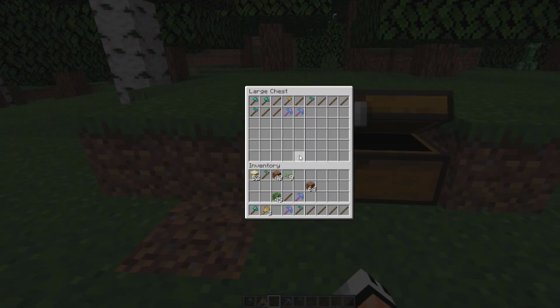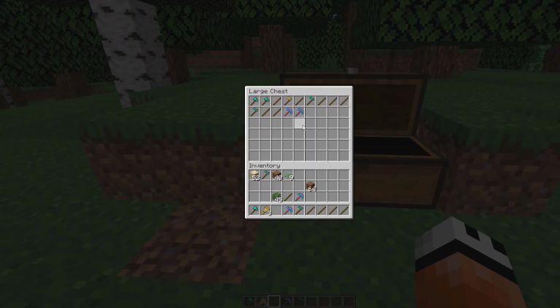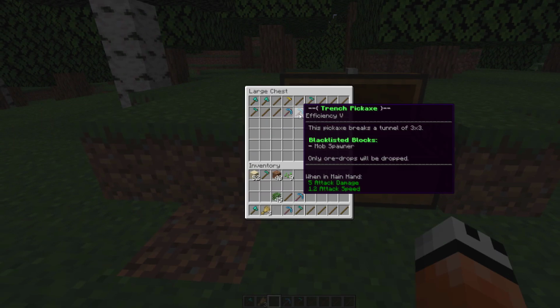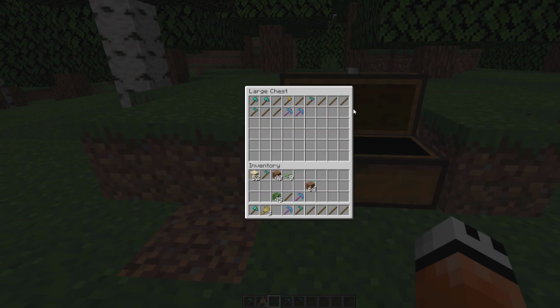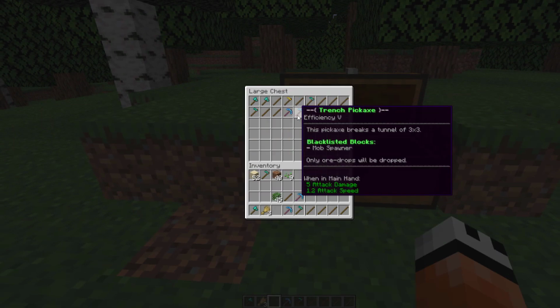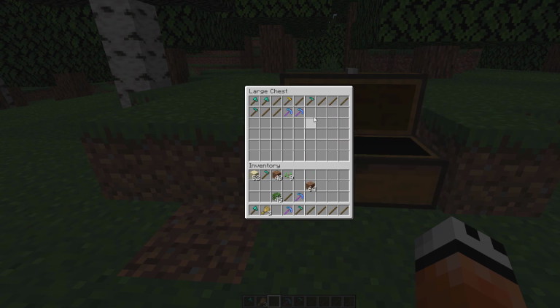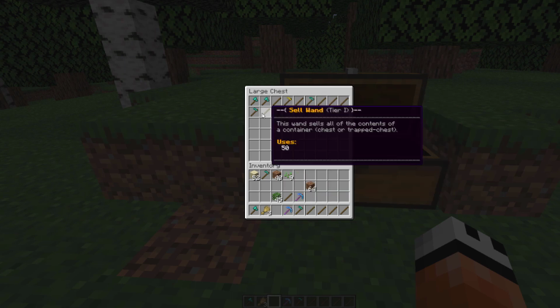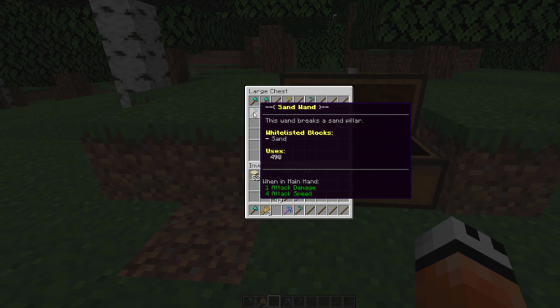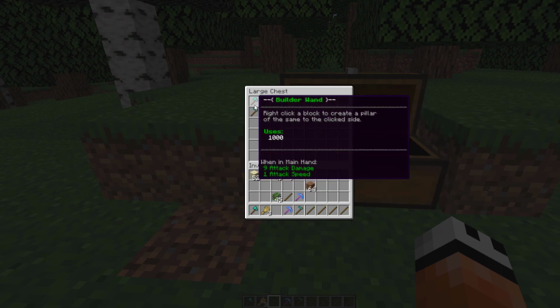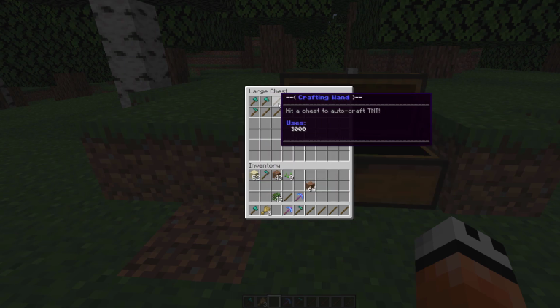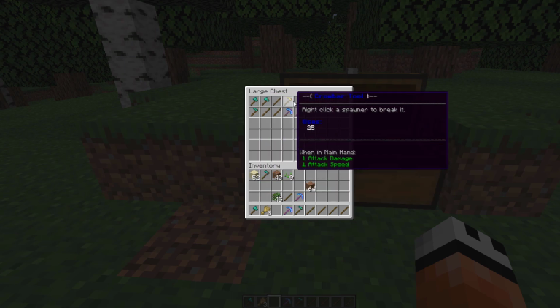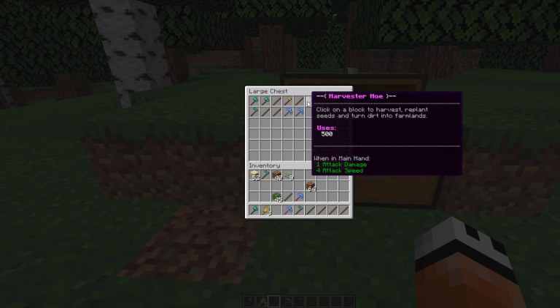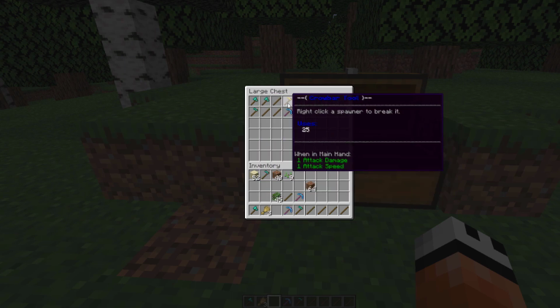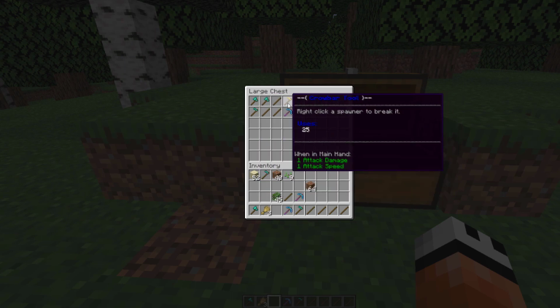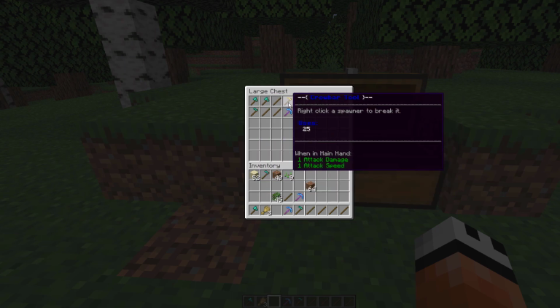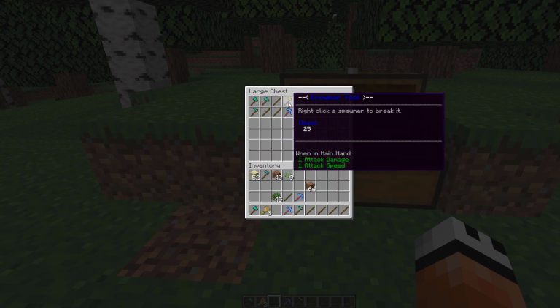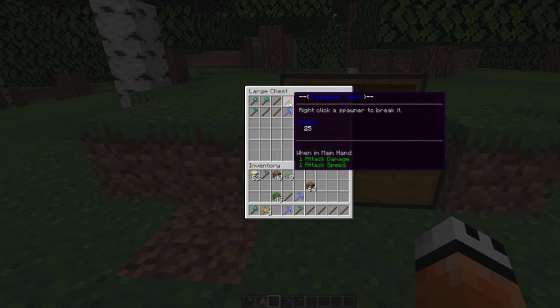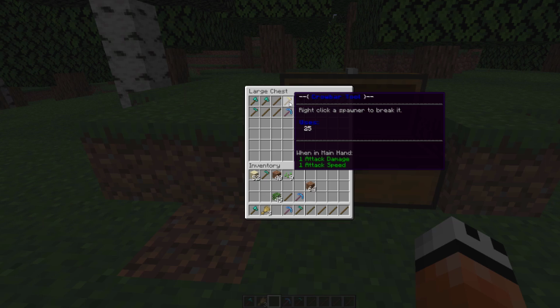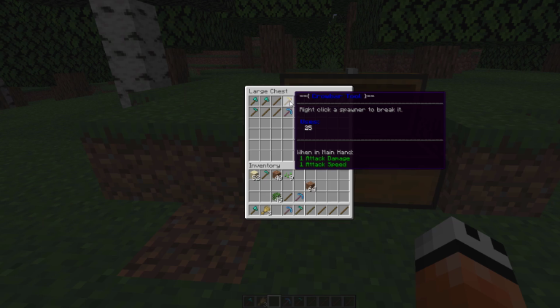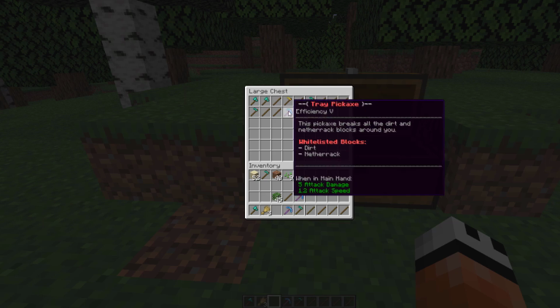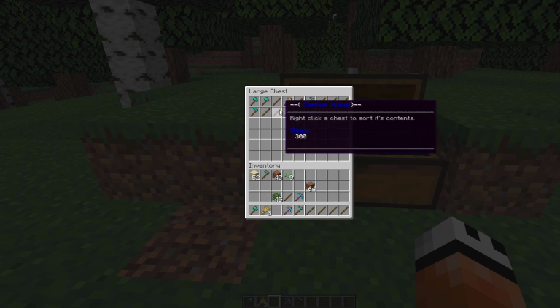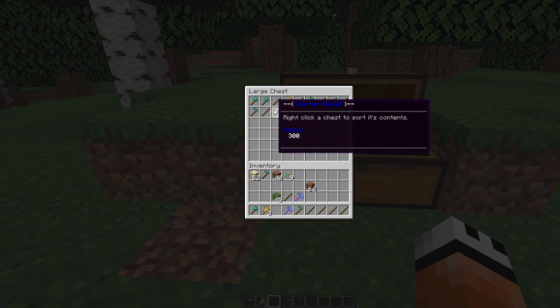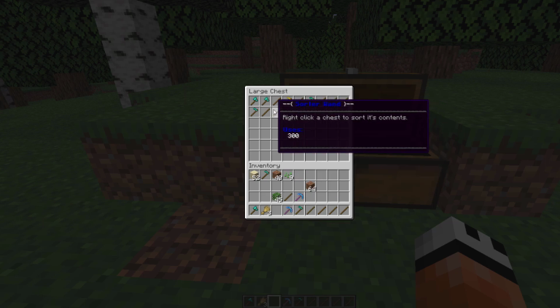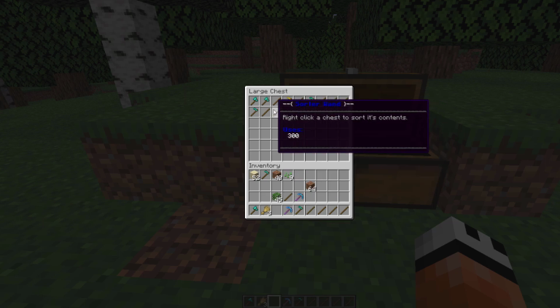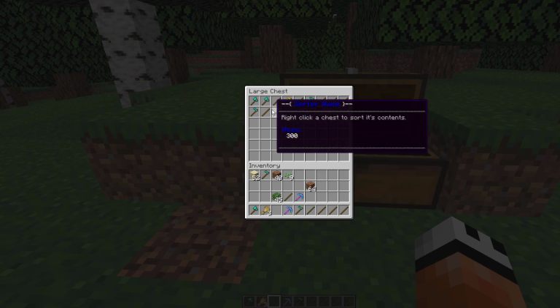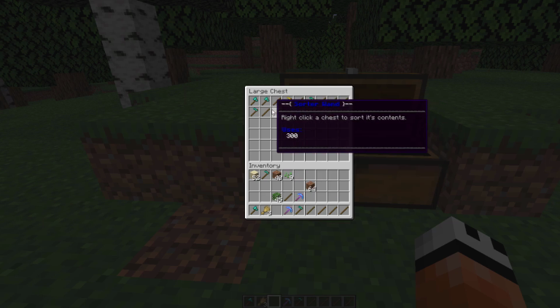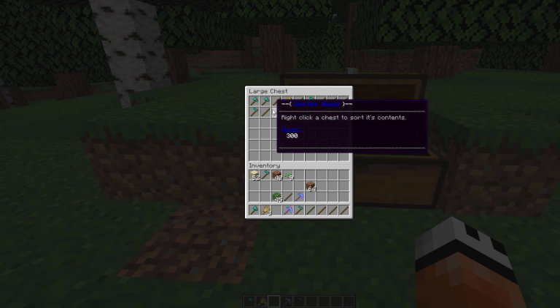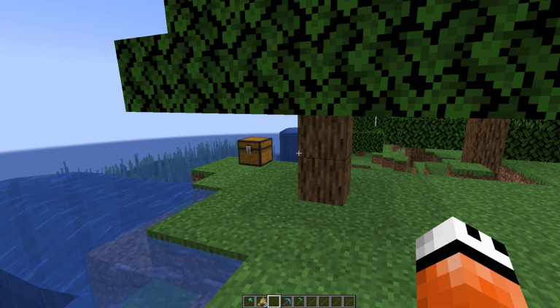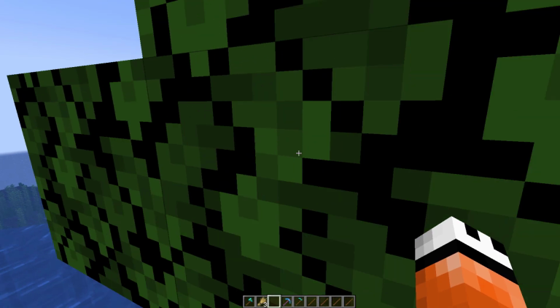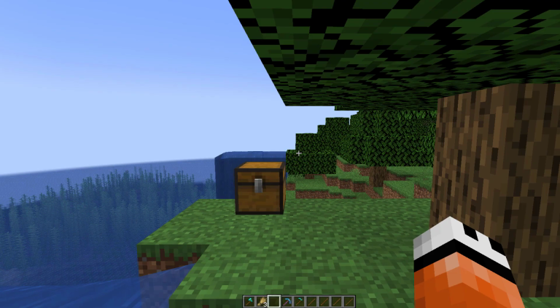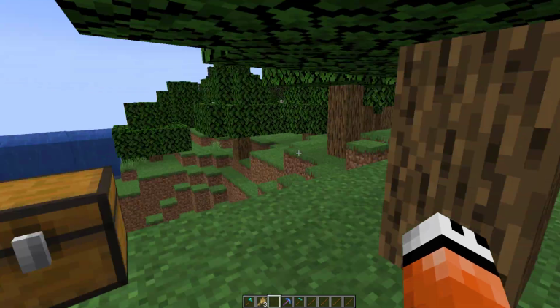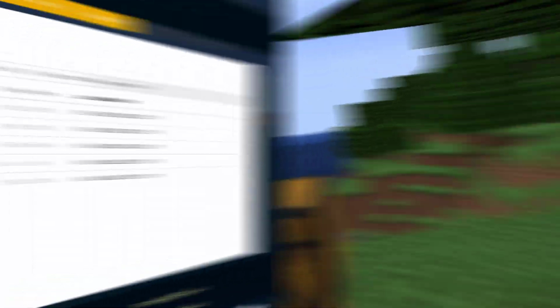If we were to right-click the chest, these are all of them — there are actually 14 in total. There are a few other ones as well: you can right-click a spawner to break it and have it in your inventory, and you can sort a chest. That is just a quick look at some of them.